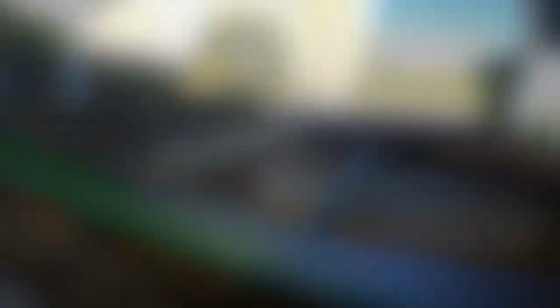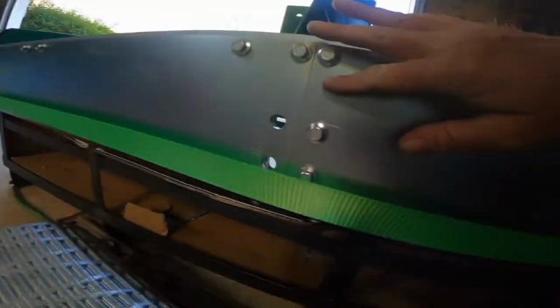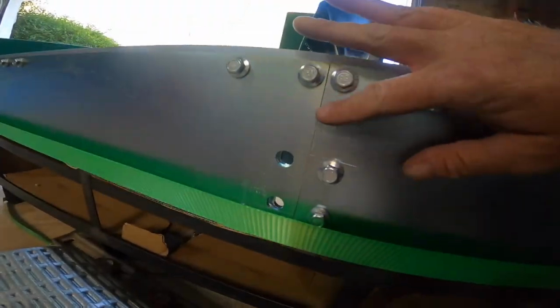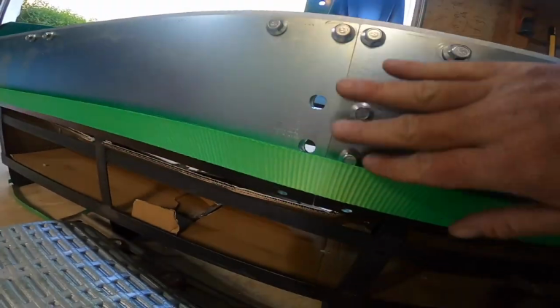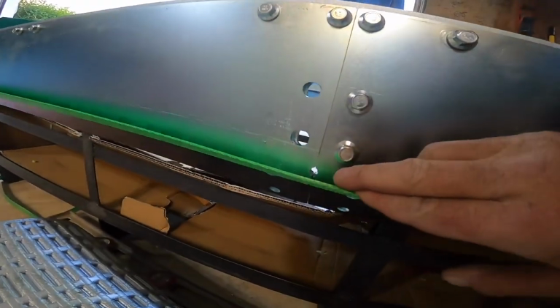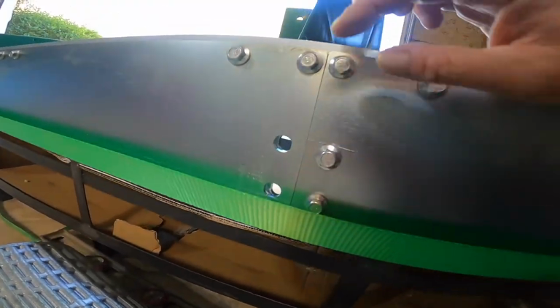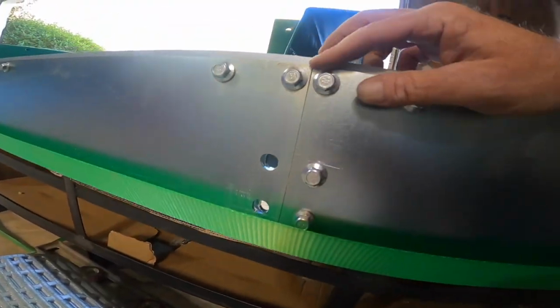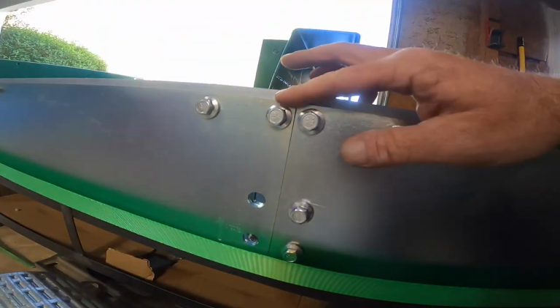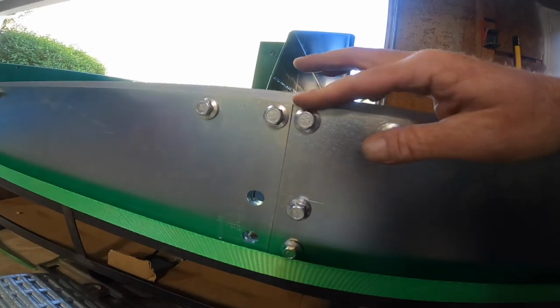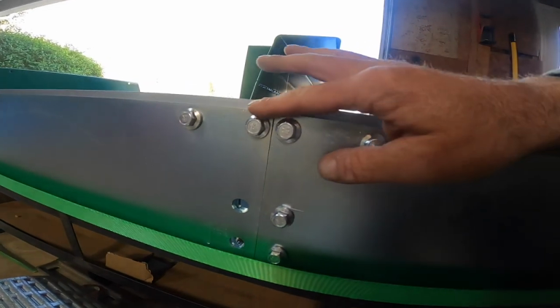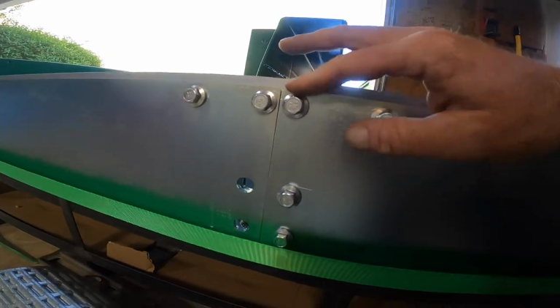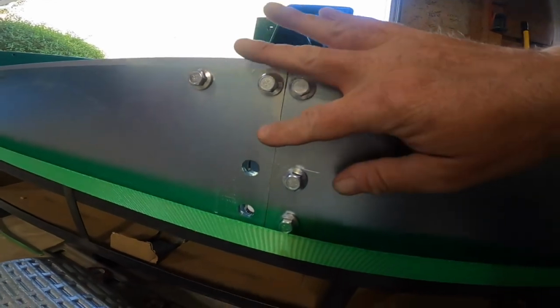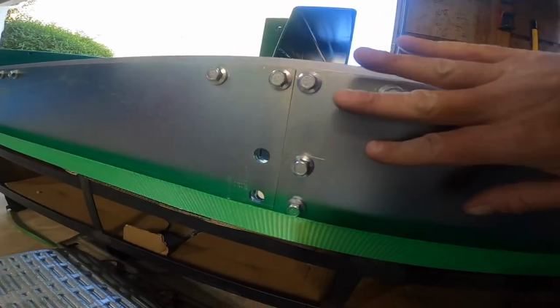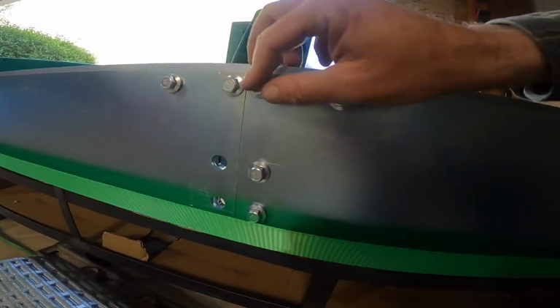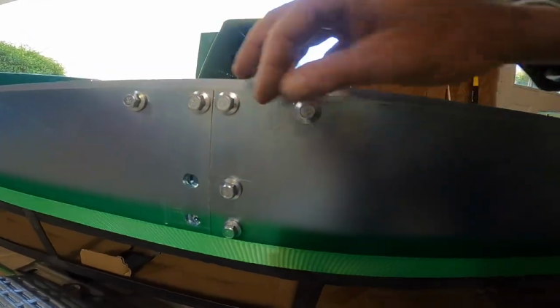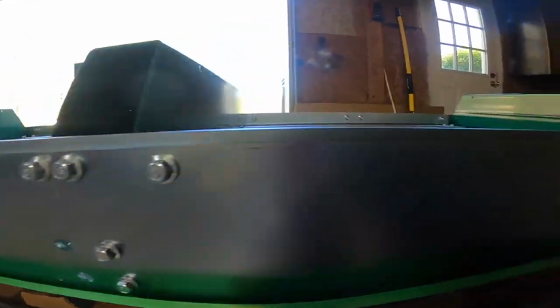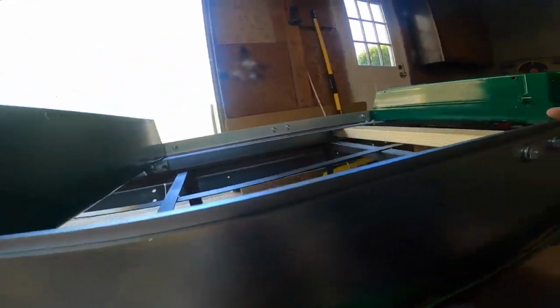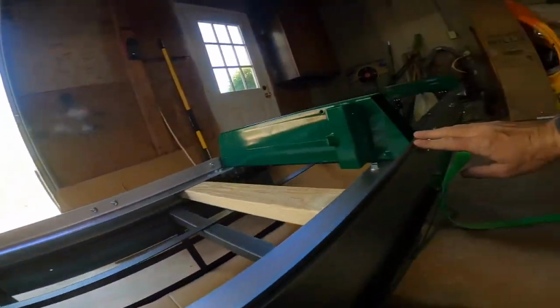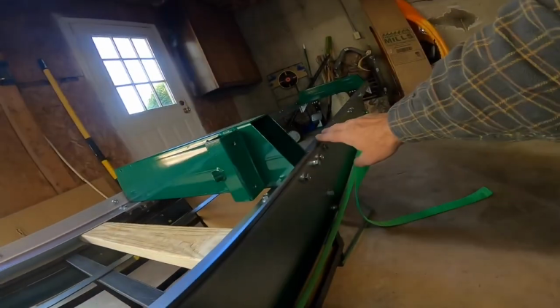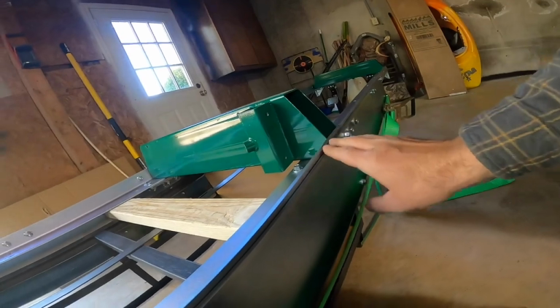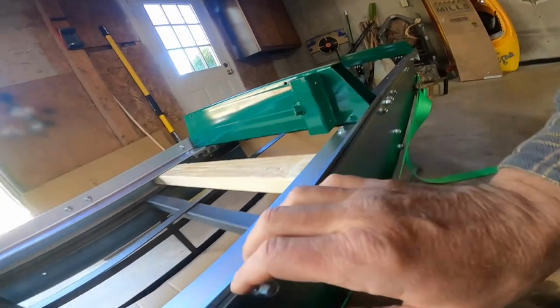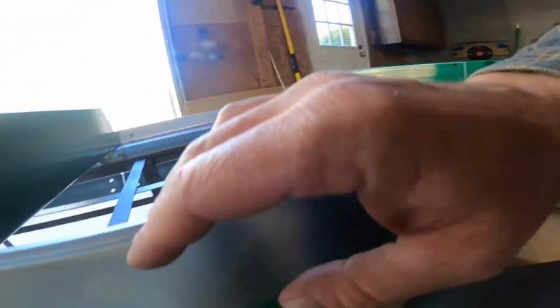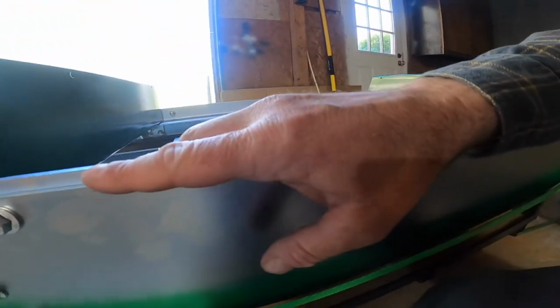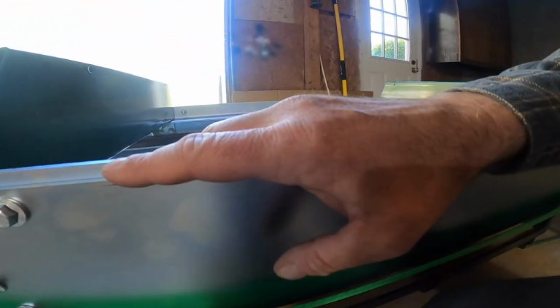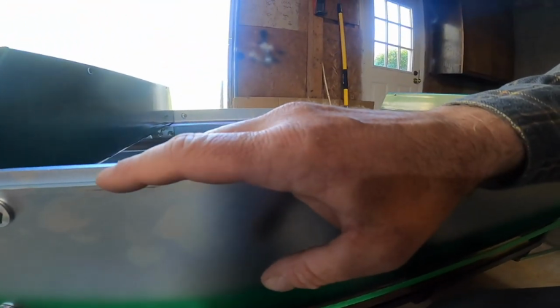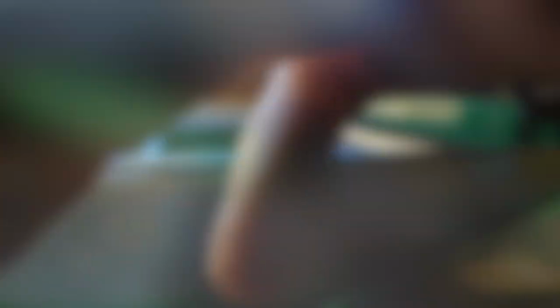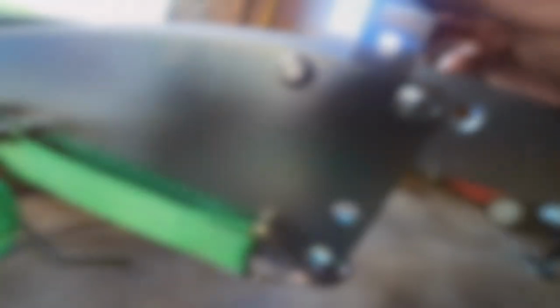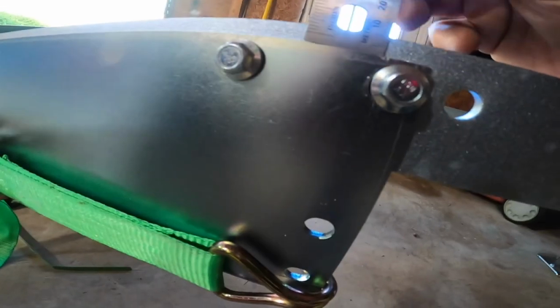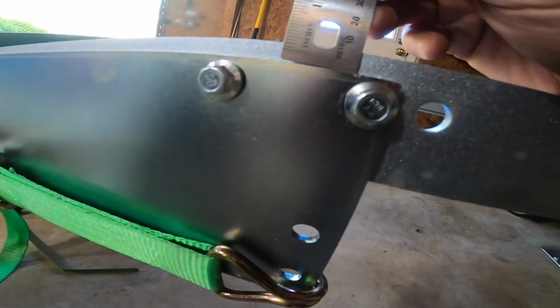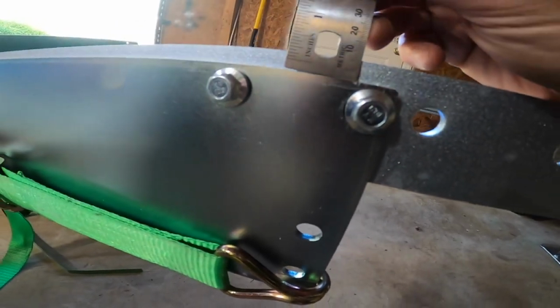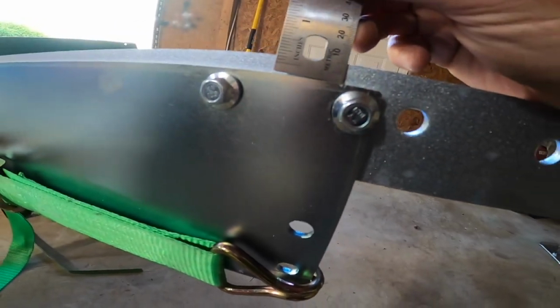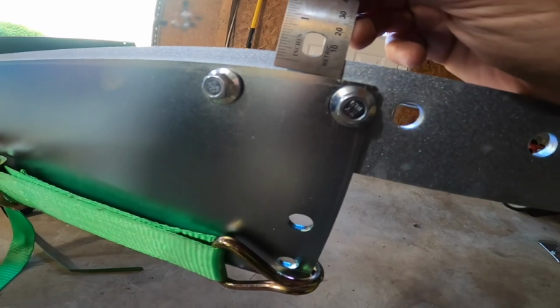I've got it held tight, got the reveal good, got this bolt tight. I'm going to check the reveal all the way down and tighten it down just as I had on the other plate.